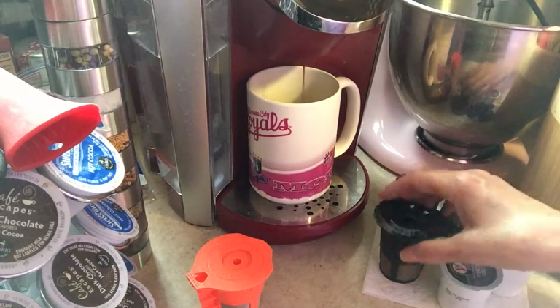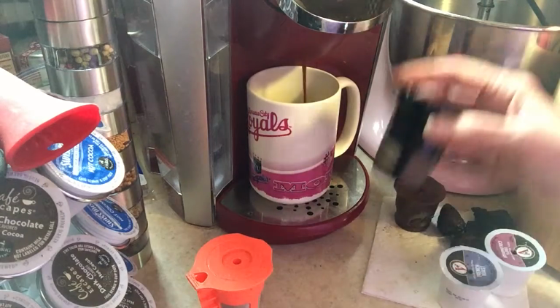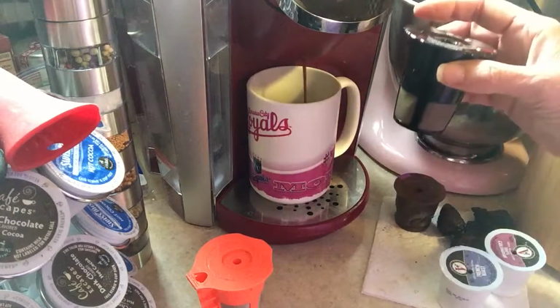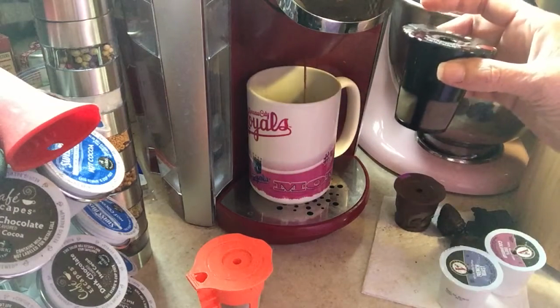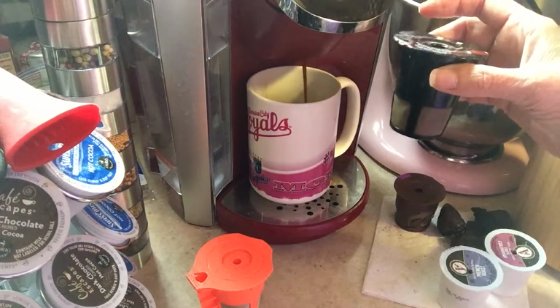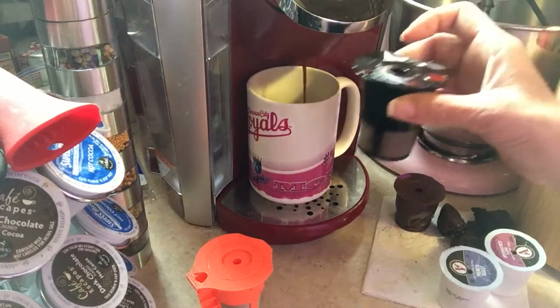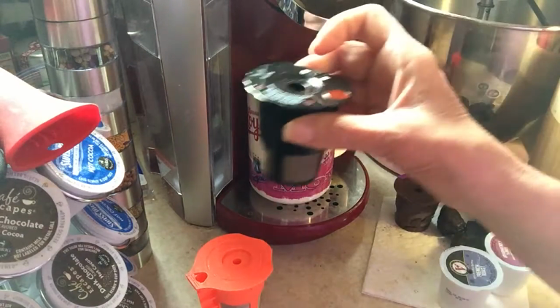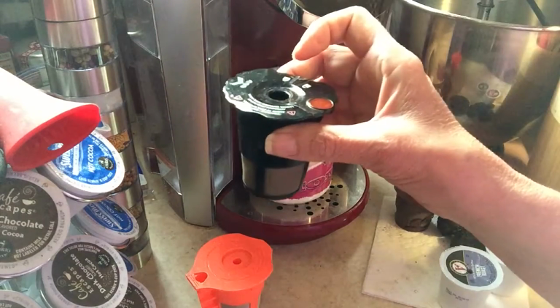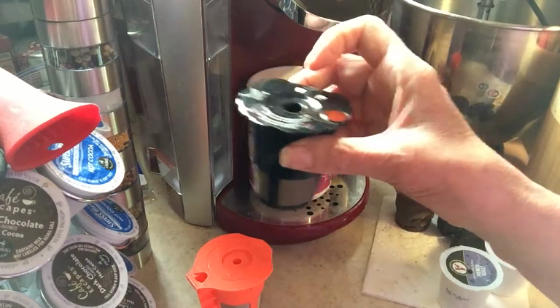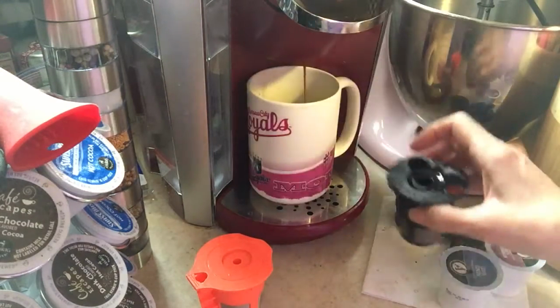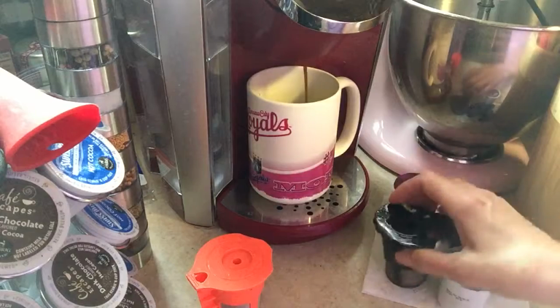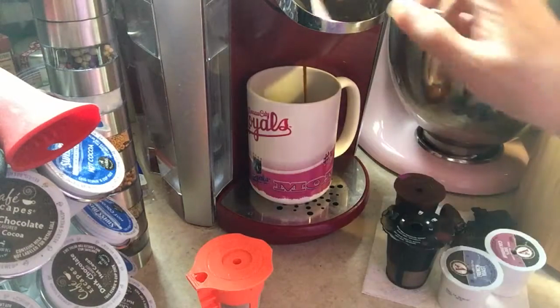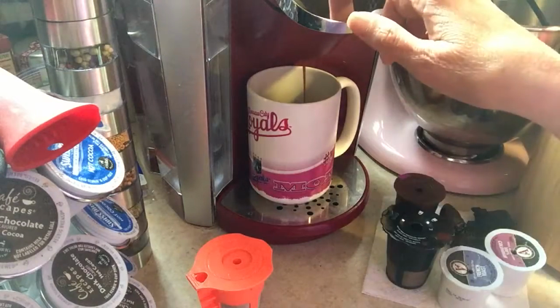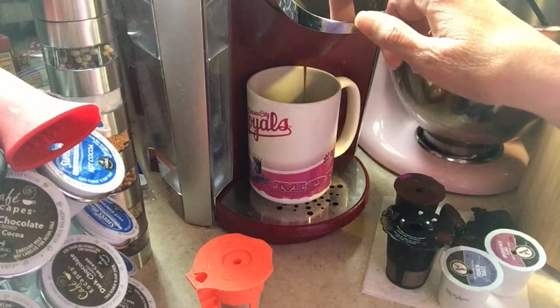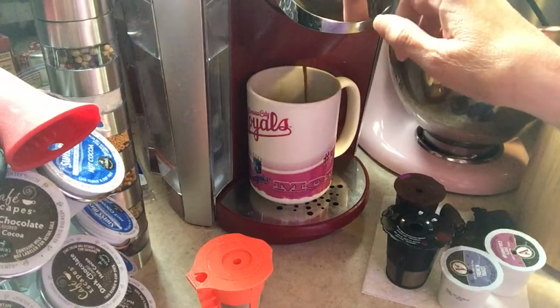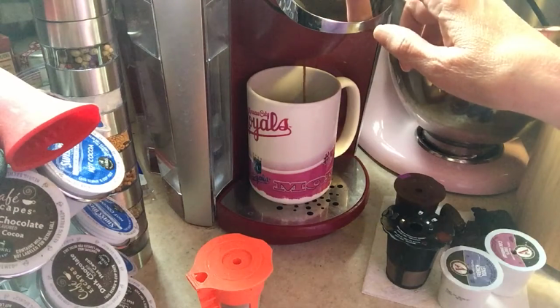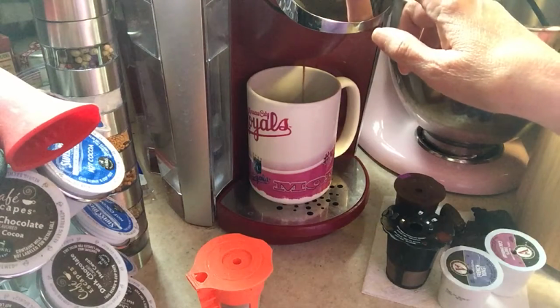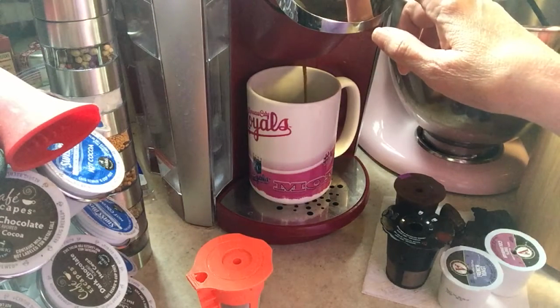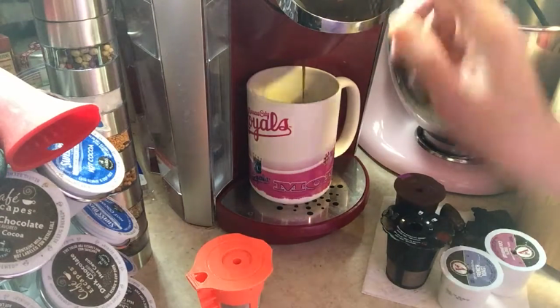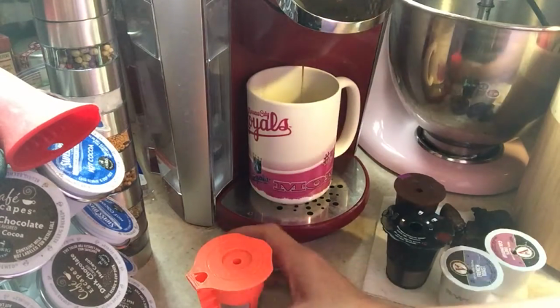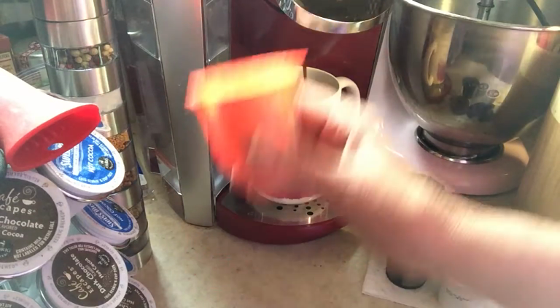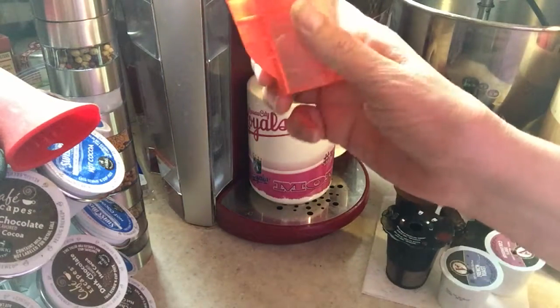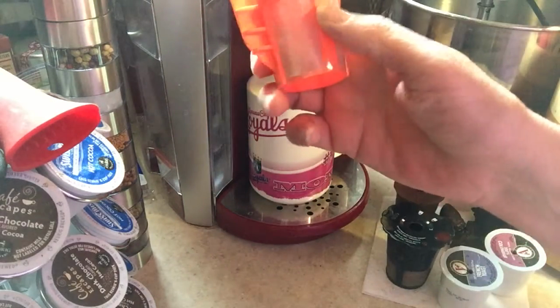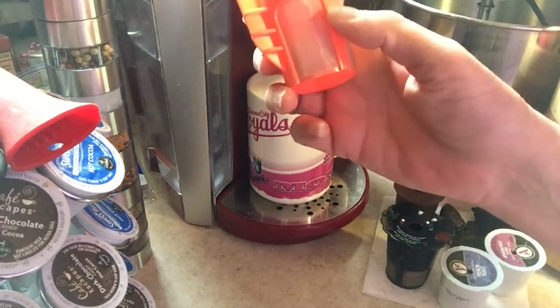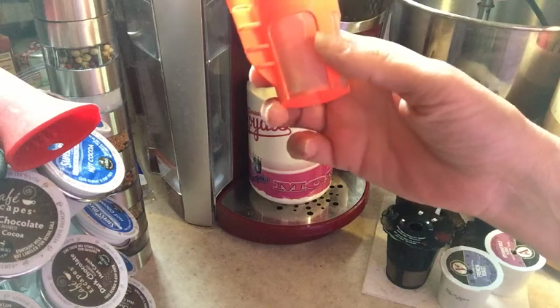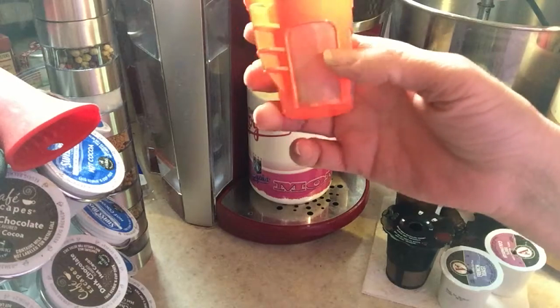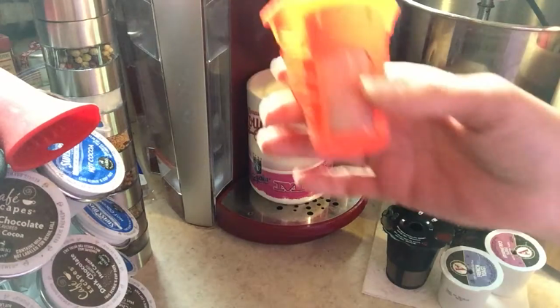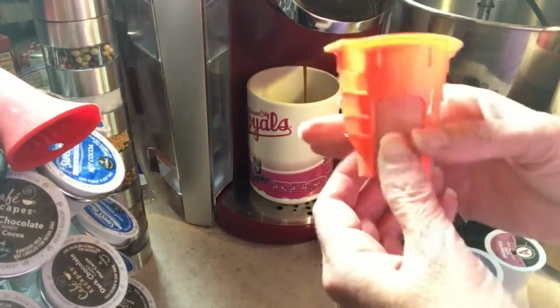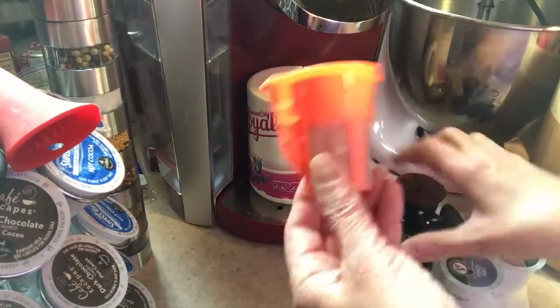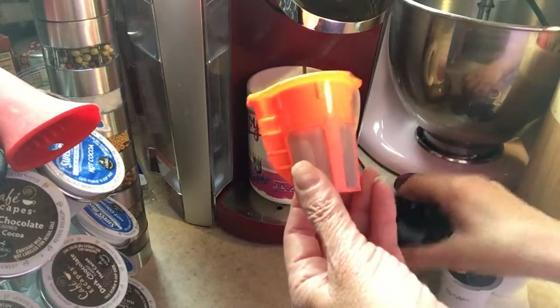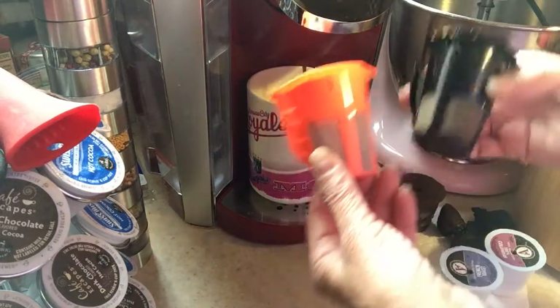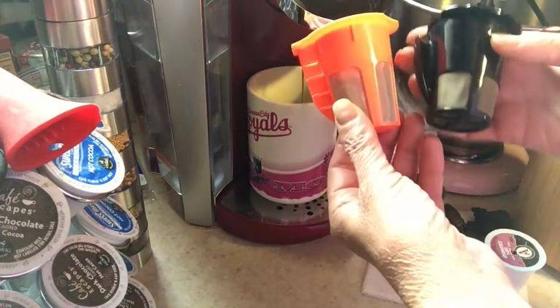This is the one I bought last year from Keurig. The one that's in here is the Brew Oro and this is also the Brew Oro. Same exact thing.